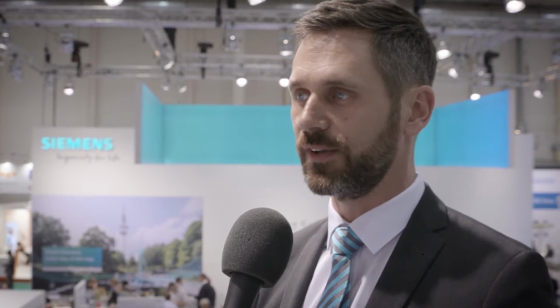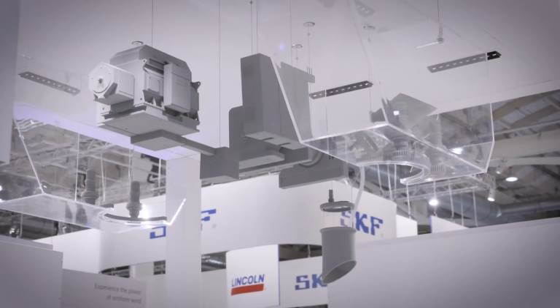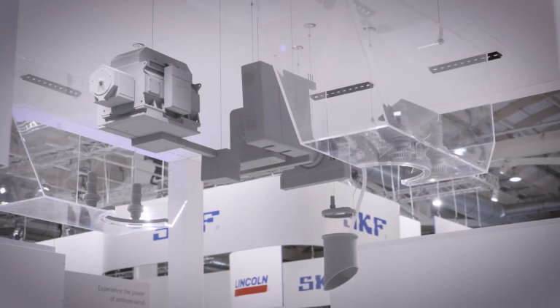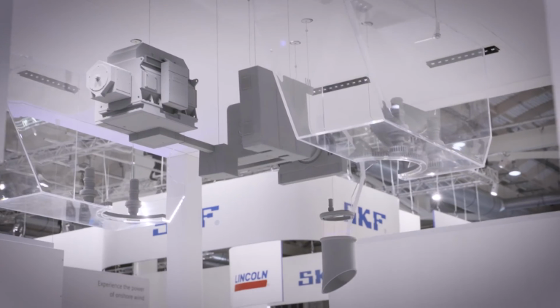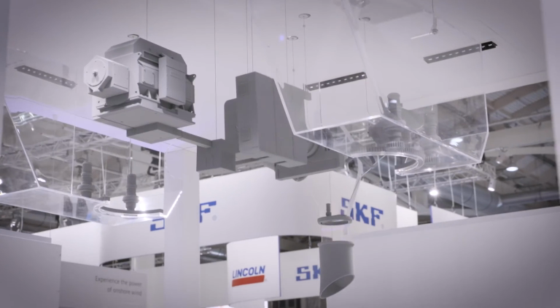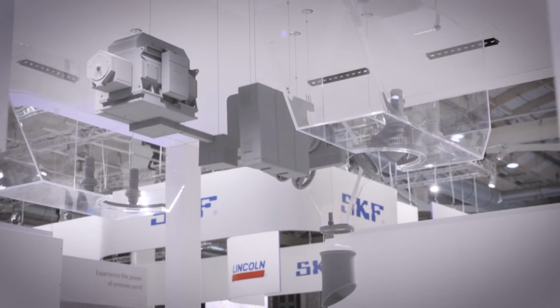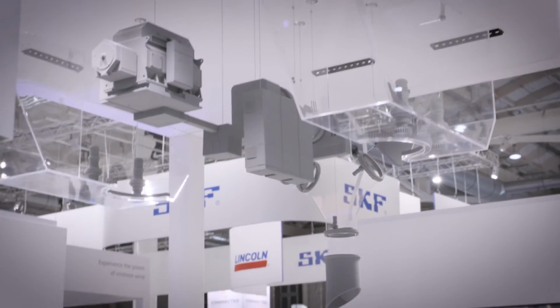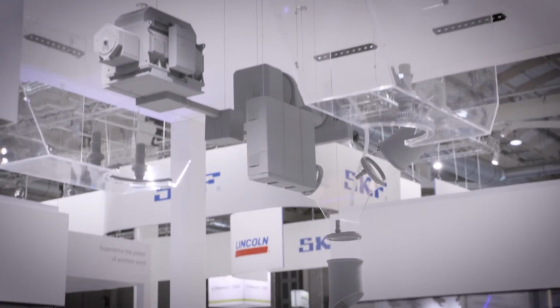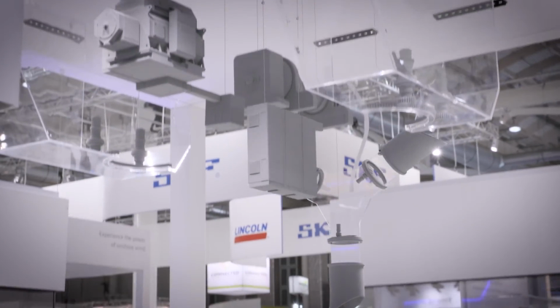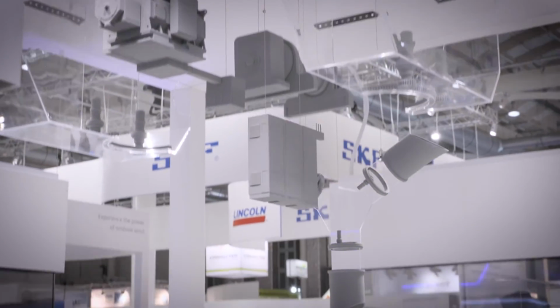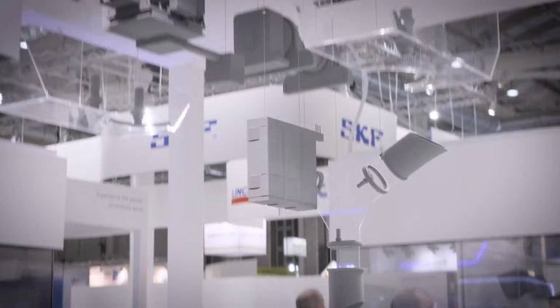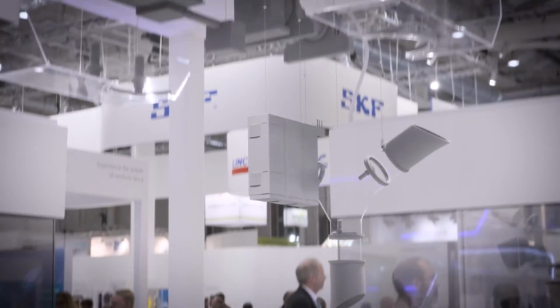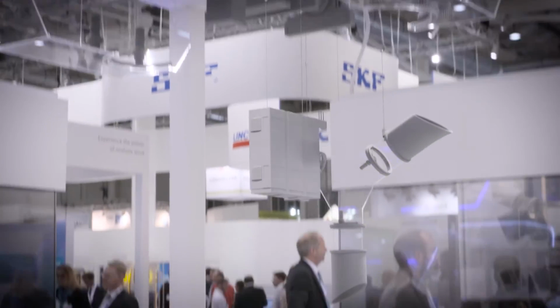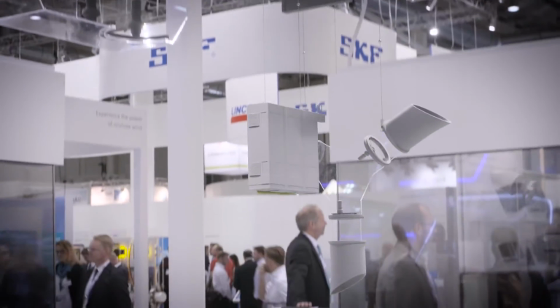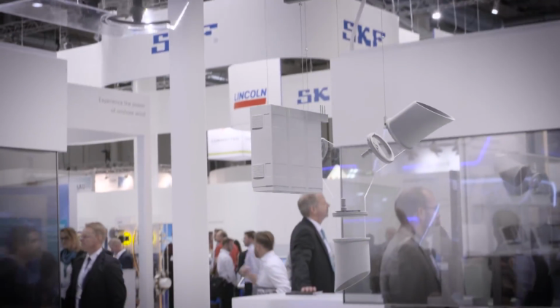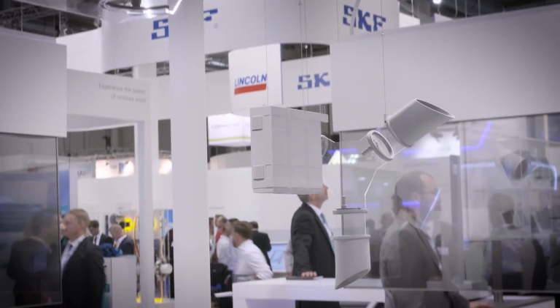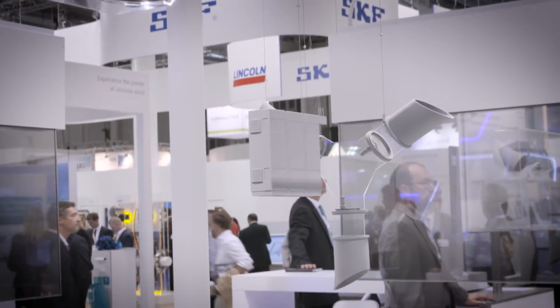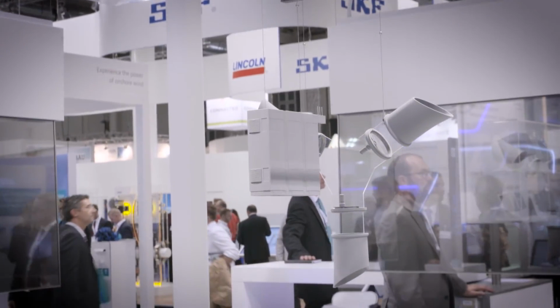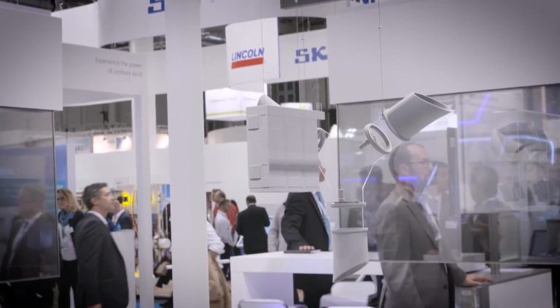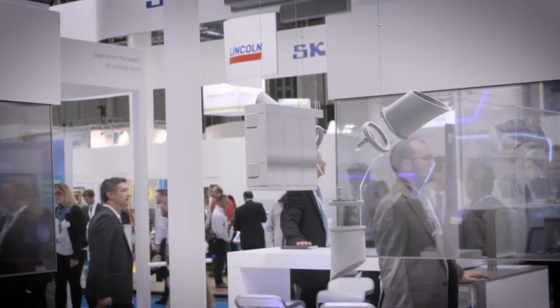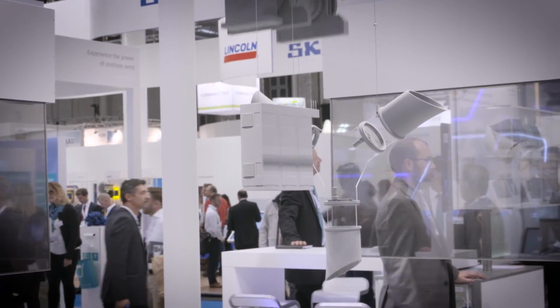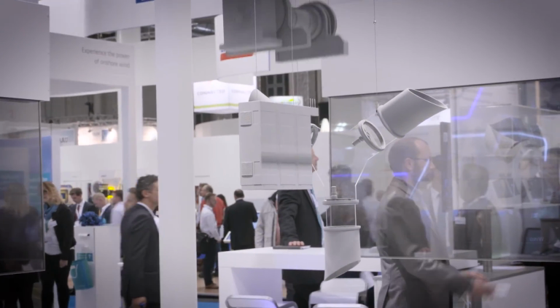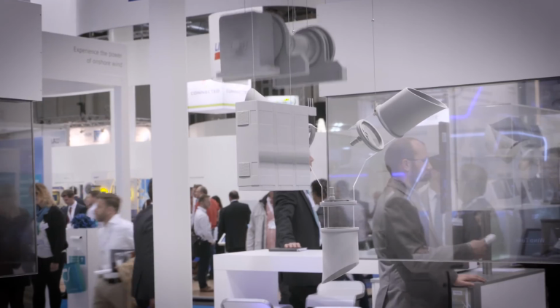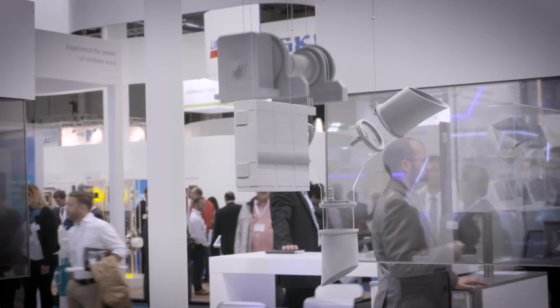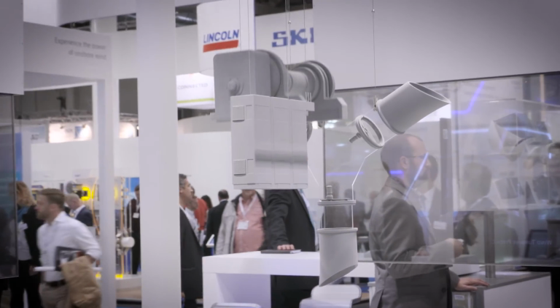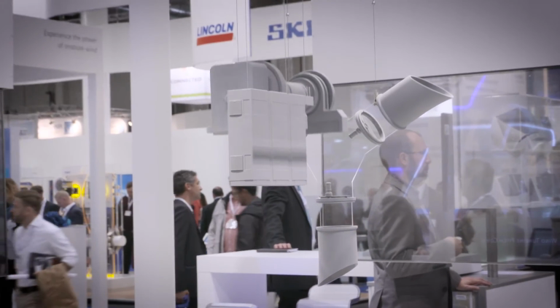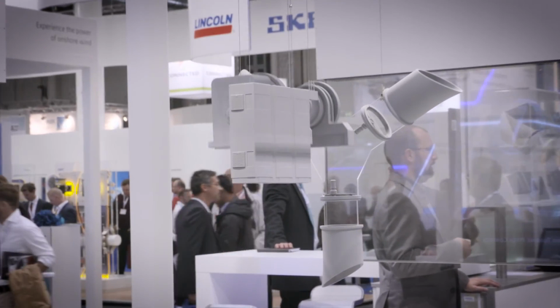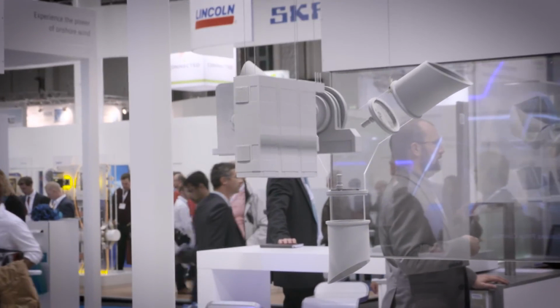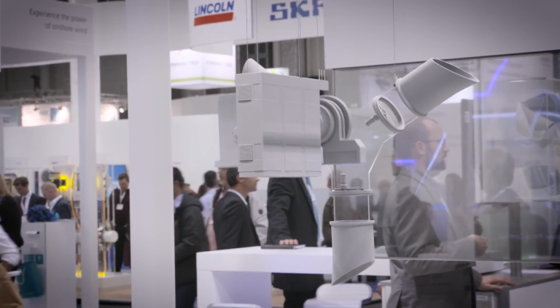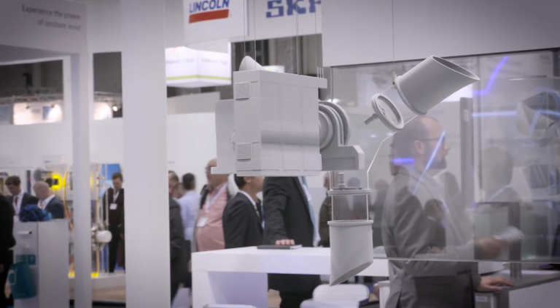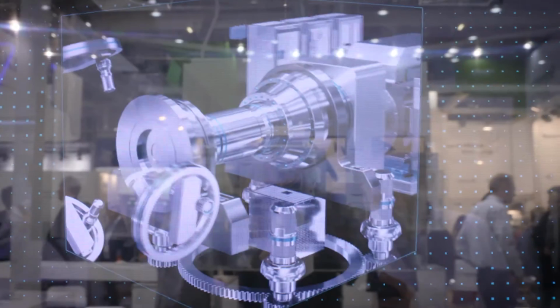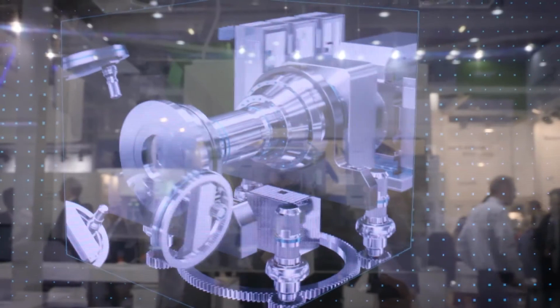In 2016 again, WindEnergy Hamburg provides the optimal international platform for the entire wind energy sector's latest developments, products and services.